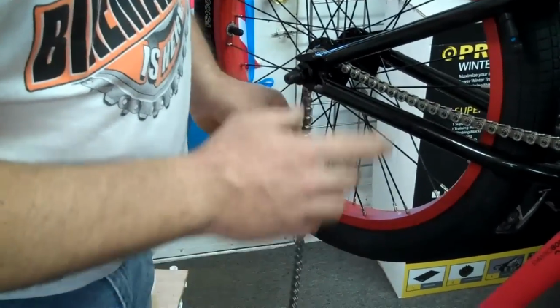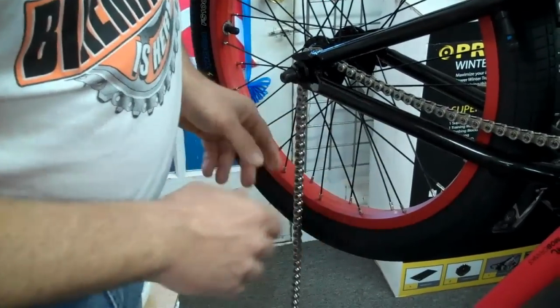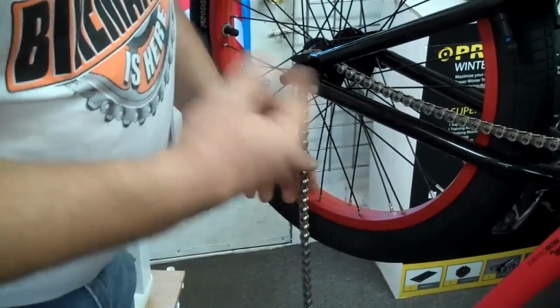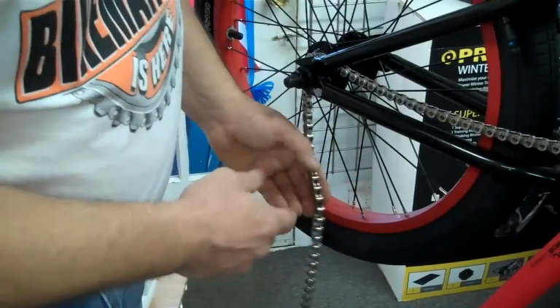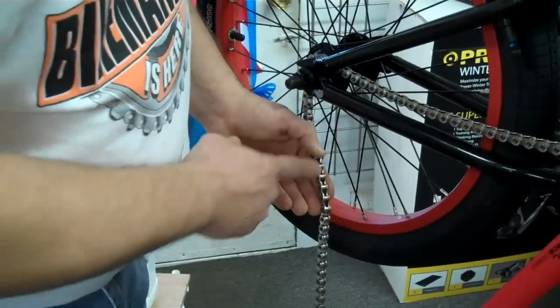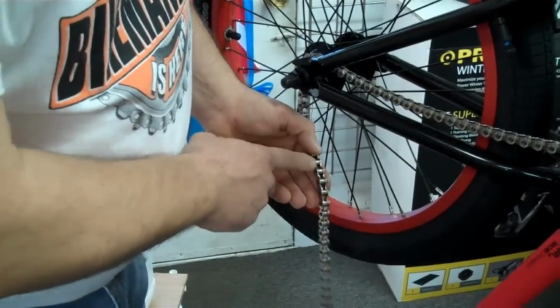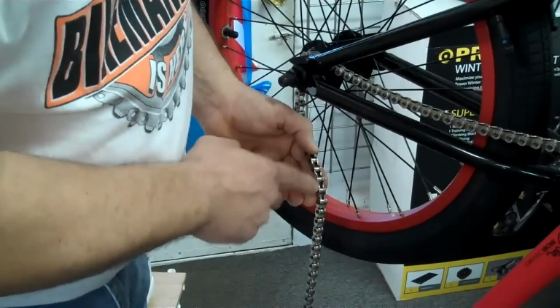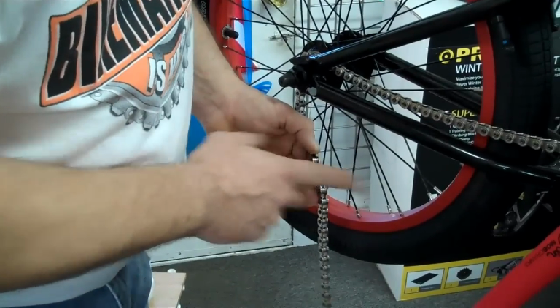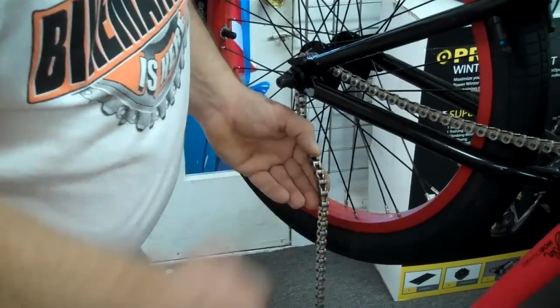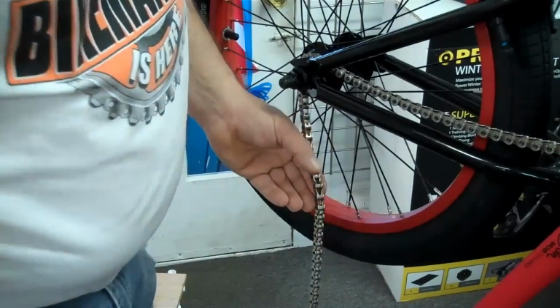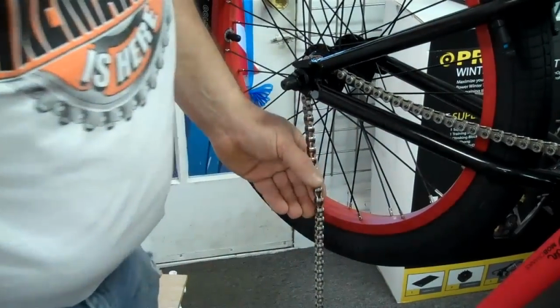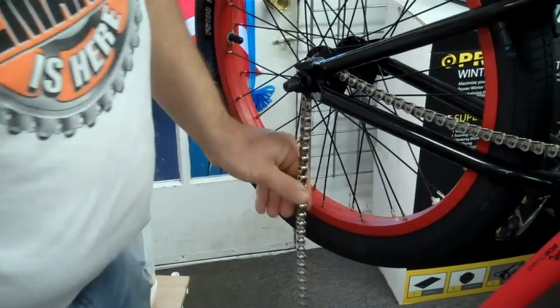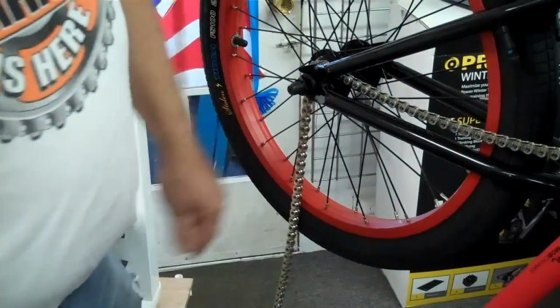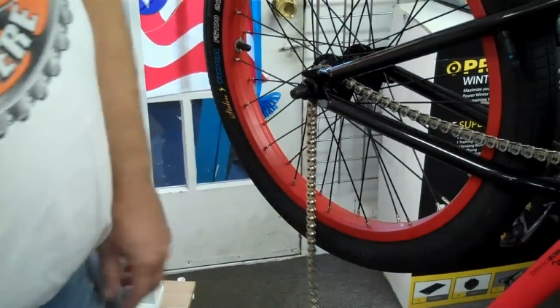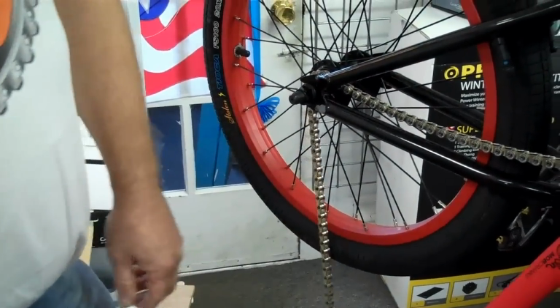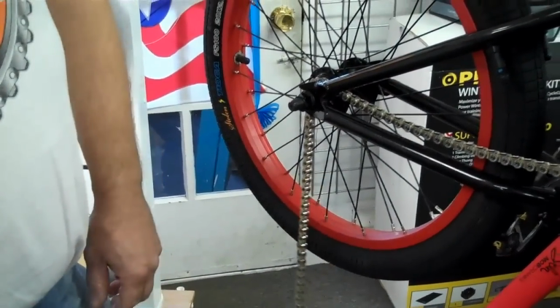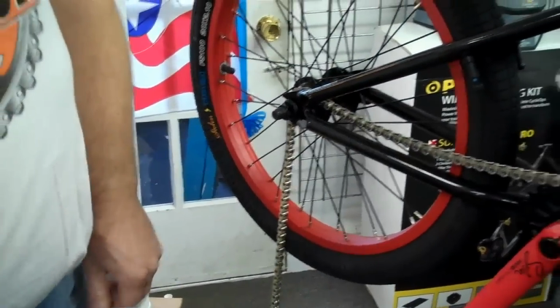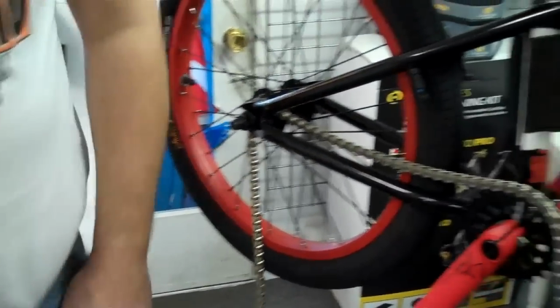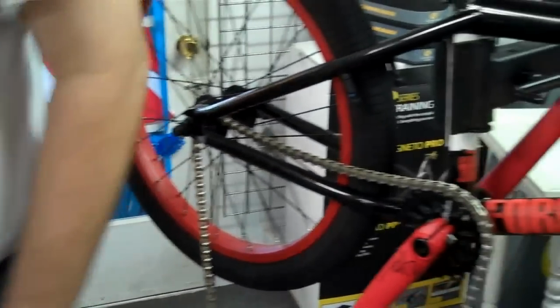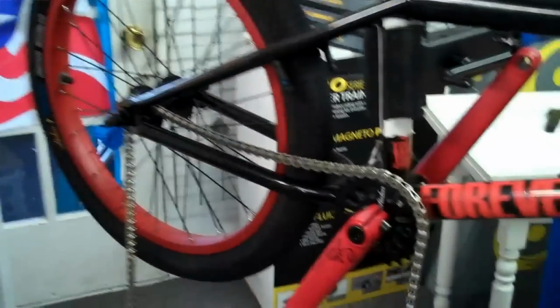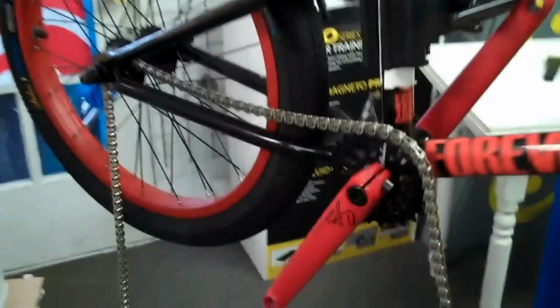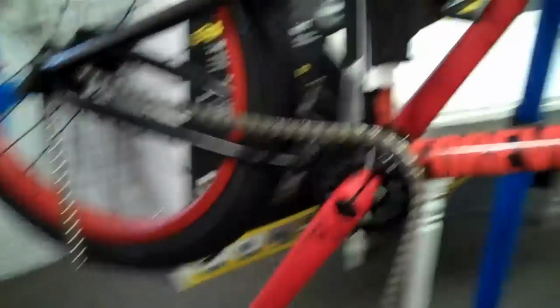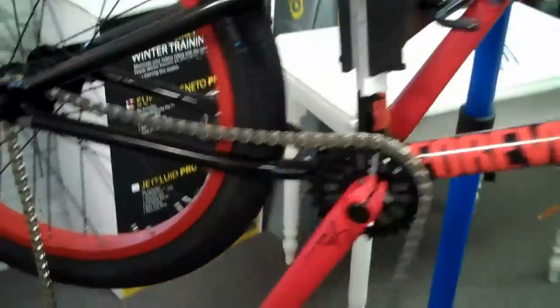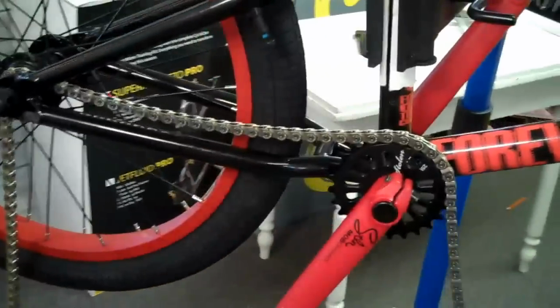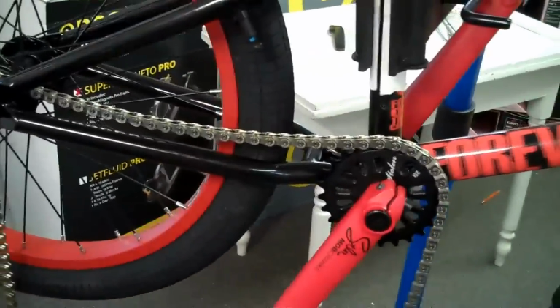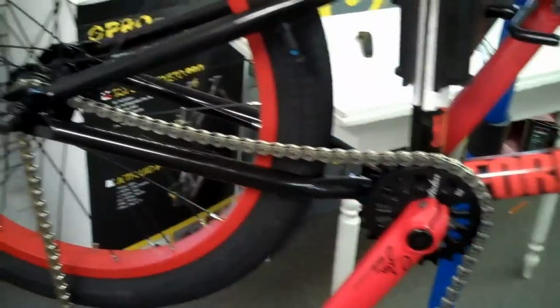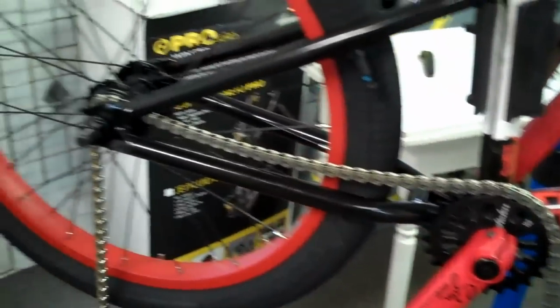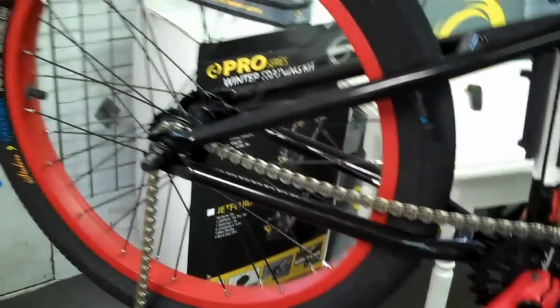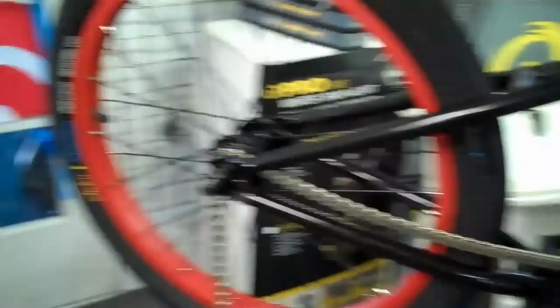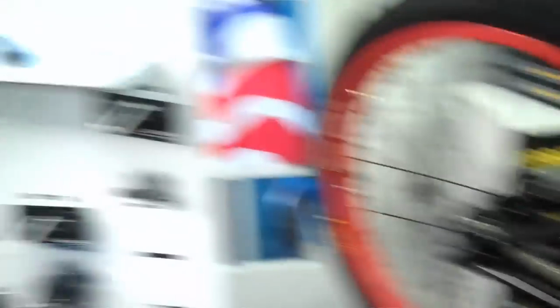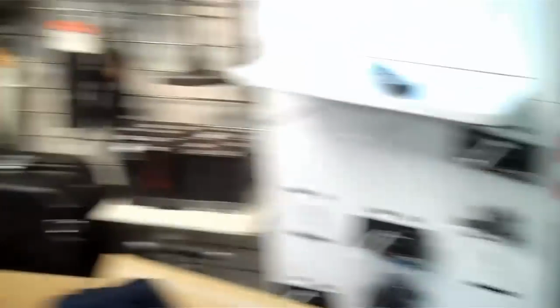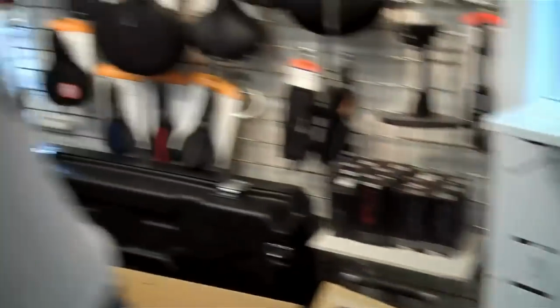The nice part about this pin is you can break it wherever it is. It's not a half-link — one pin, one link. Pretty cool, right? Shadow Conspiracy half-link.